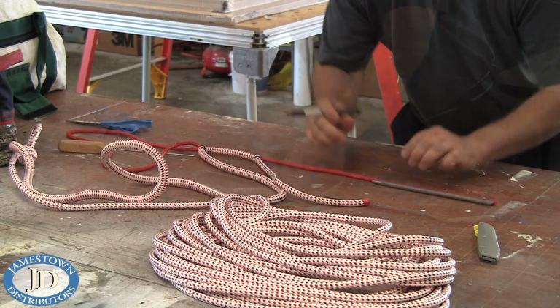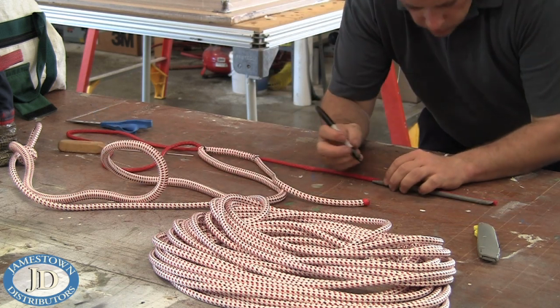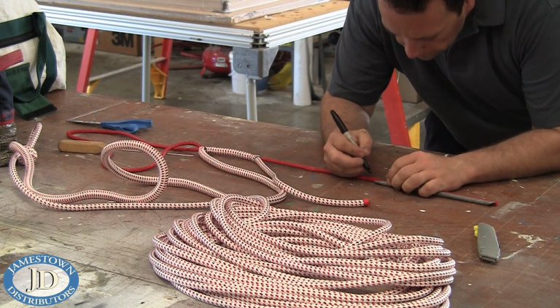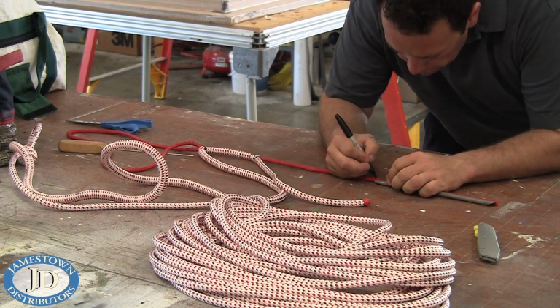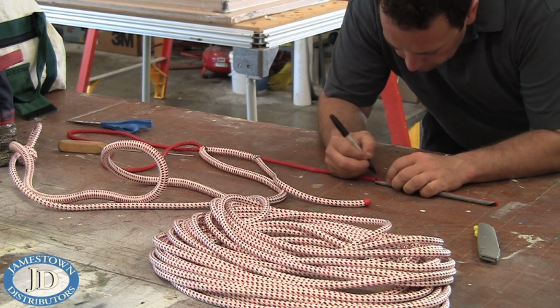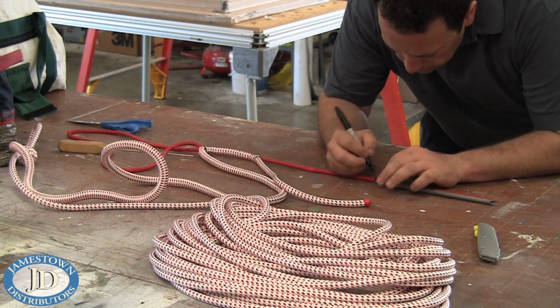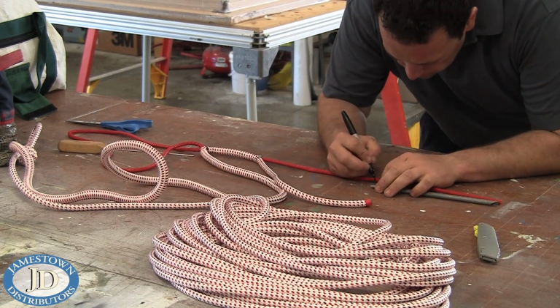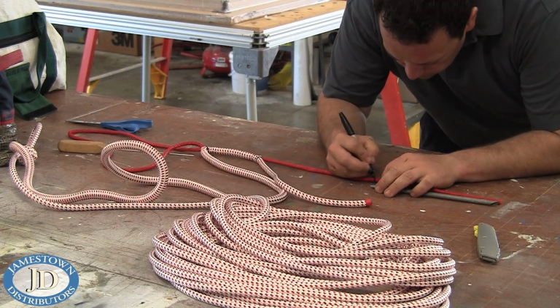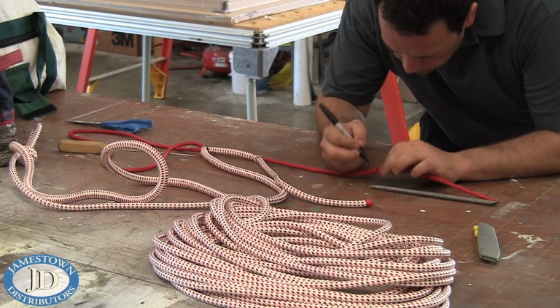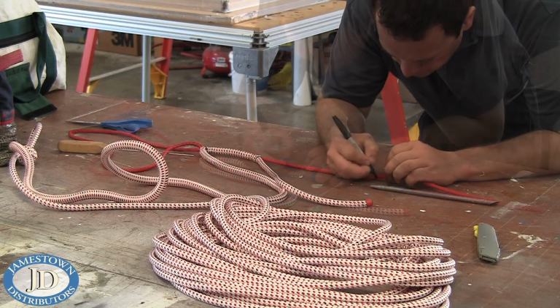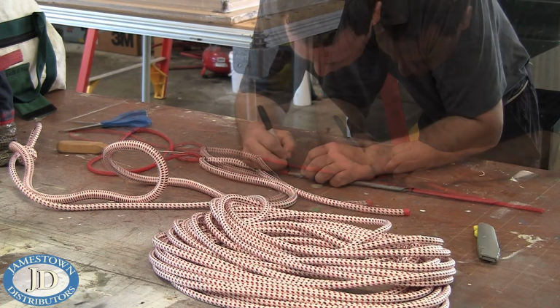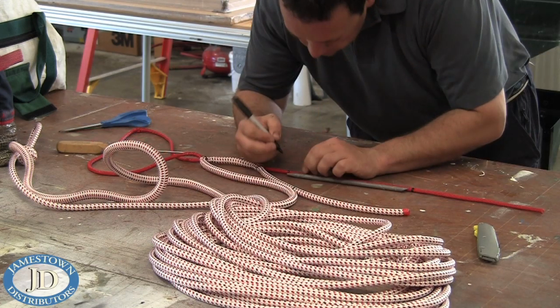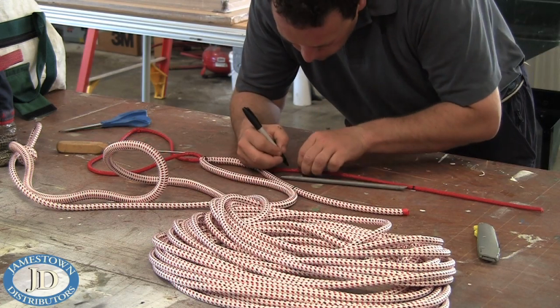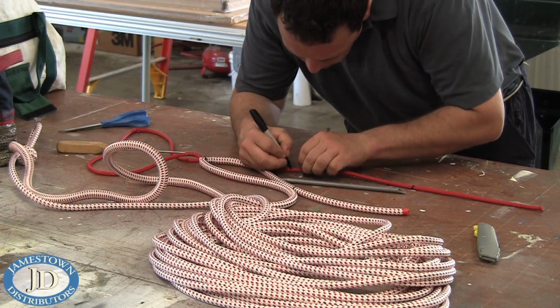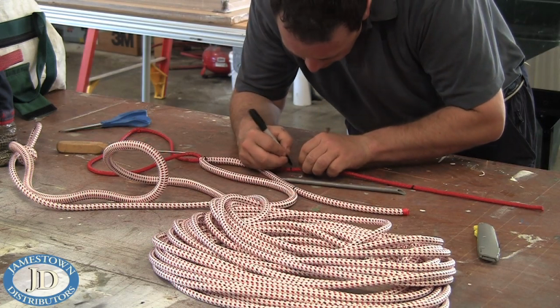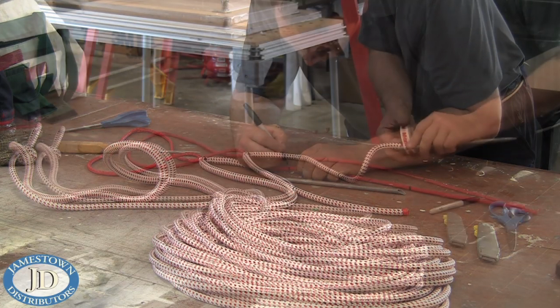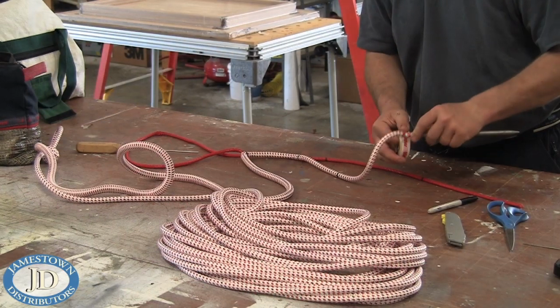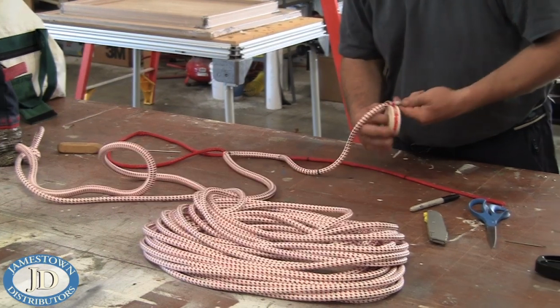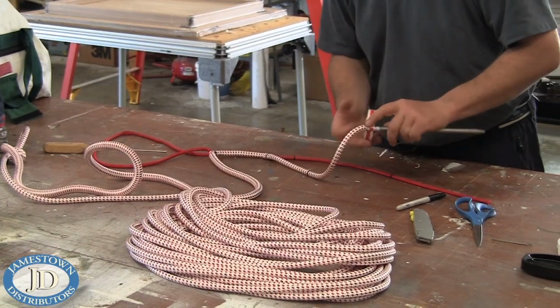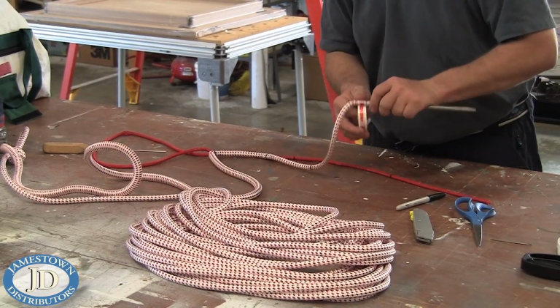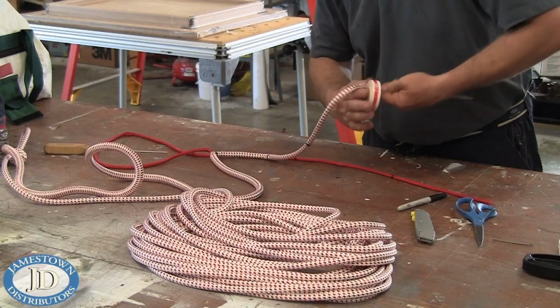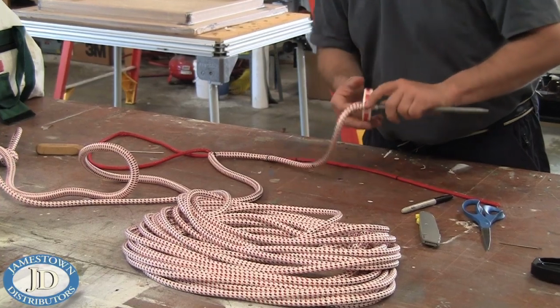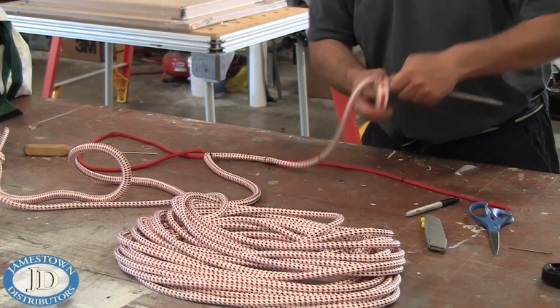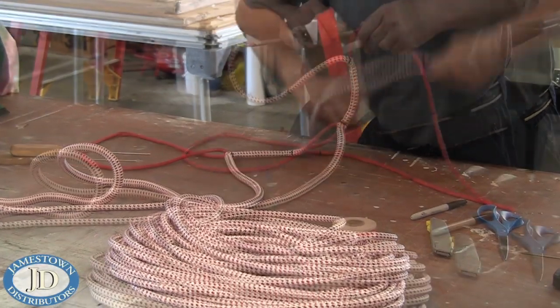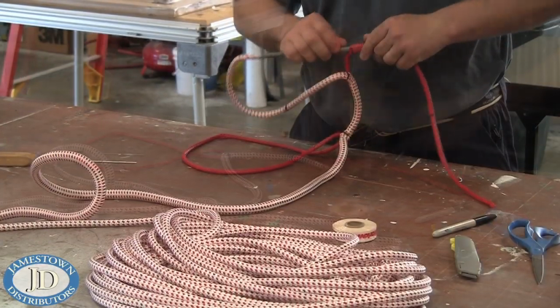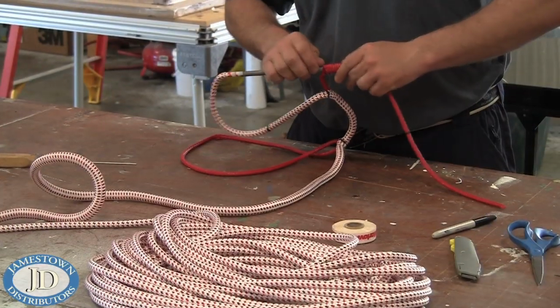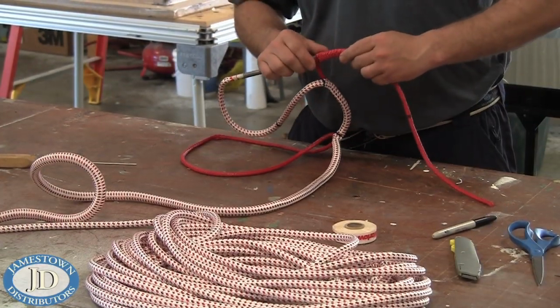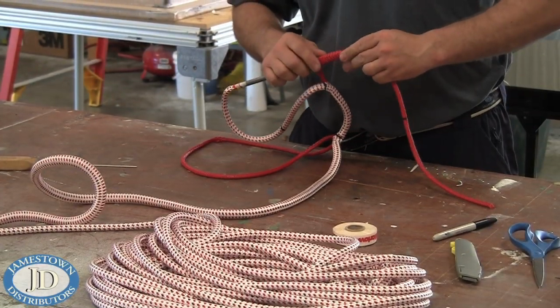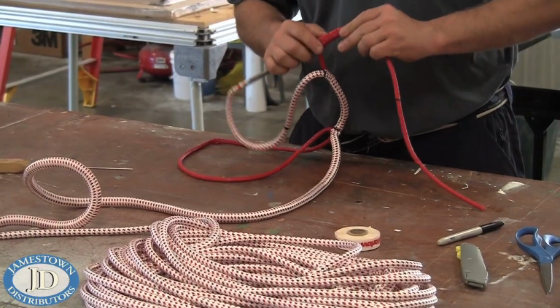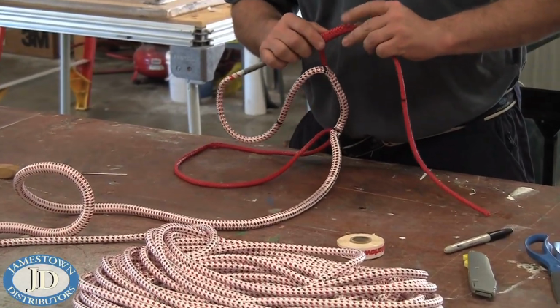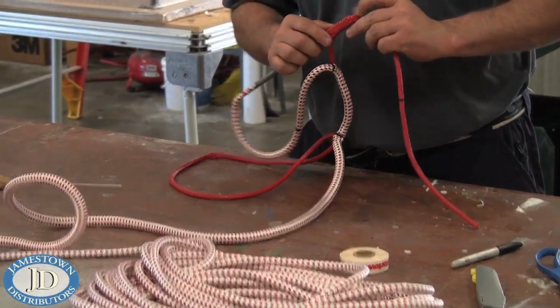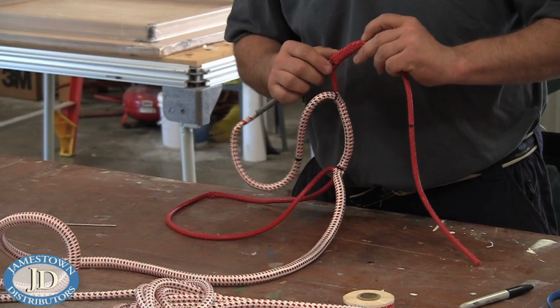Mark out two full FID lengths on the fully exposed core. Bury and taper 3 inches of cover in the fully exposed core and use tape to keep the cover and core together.